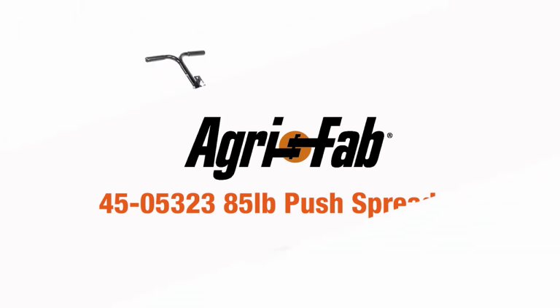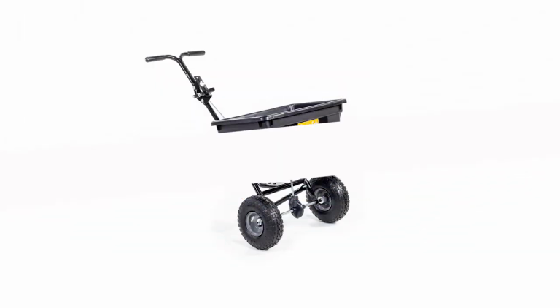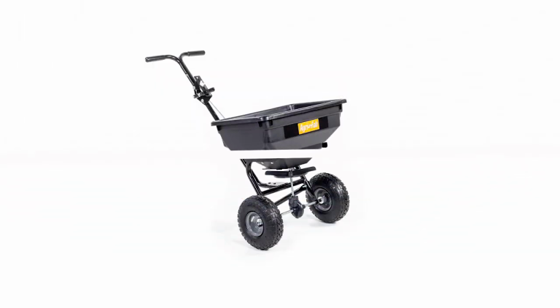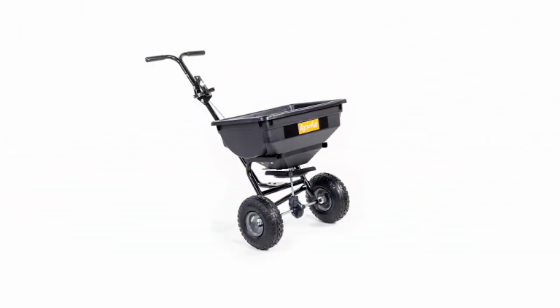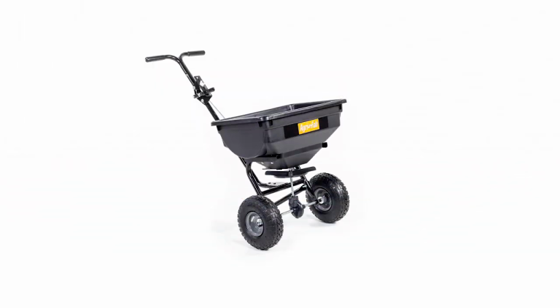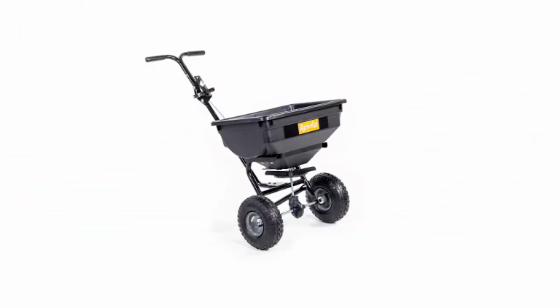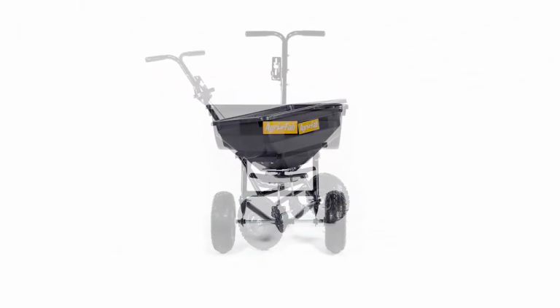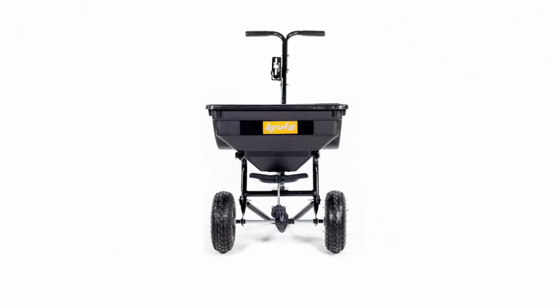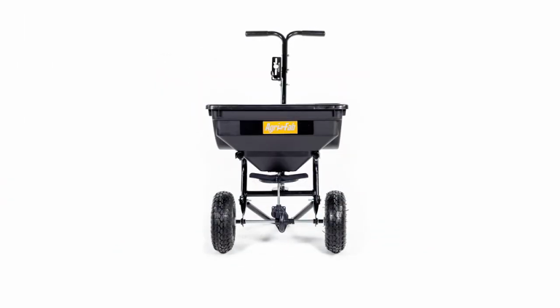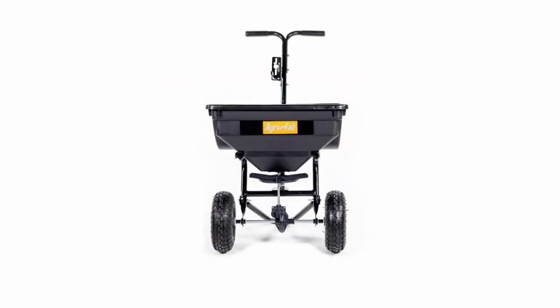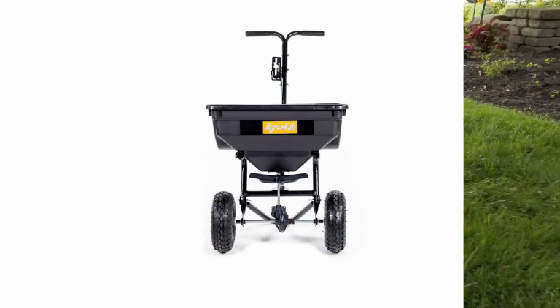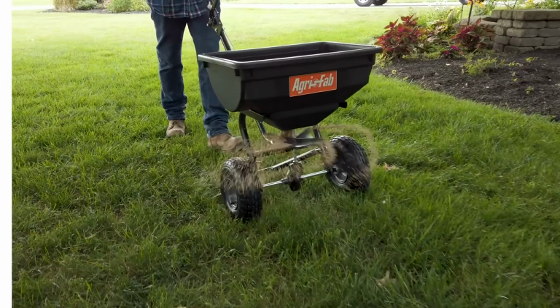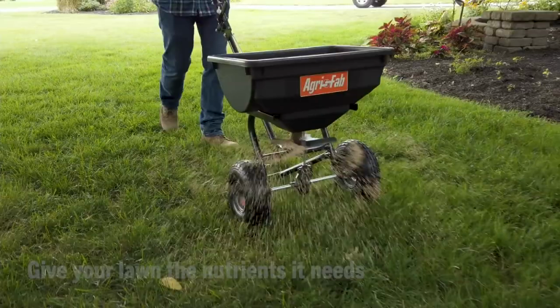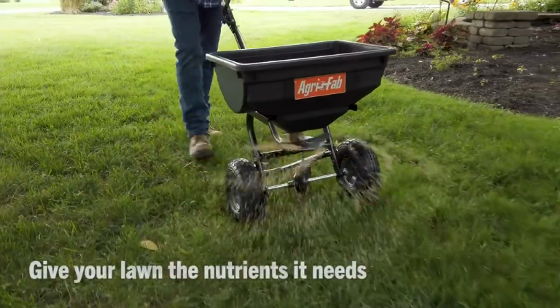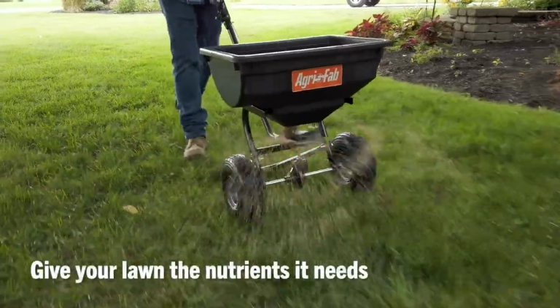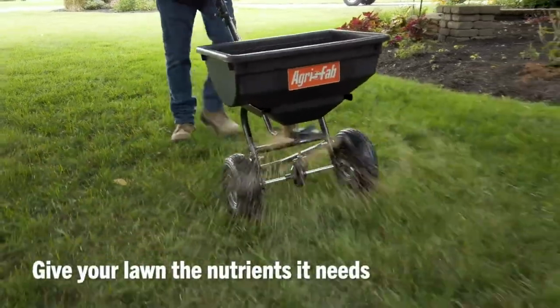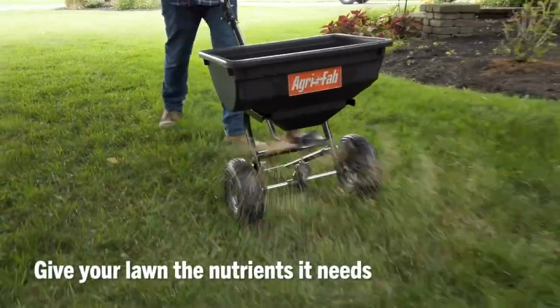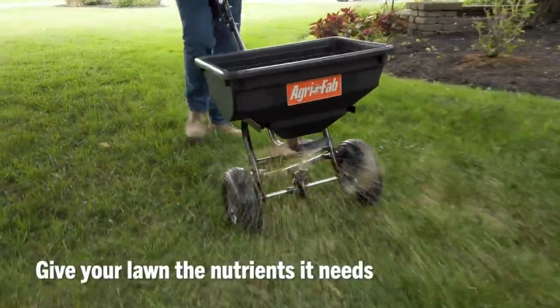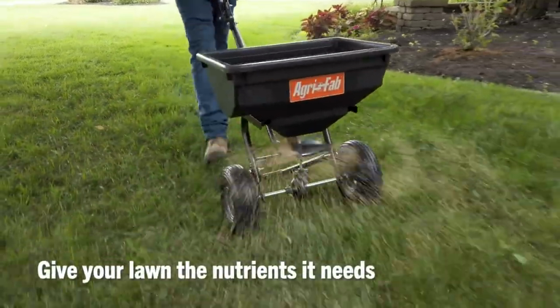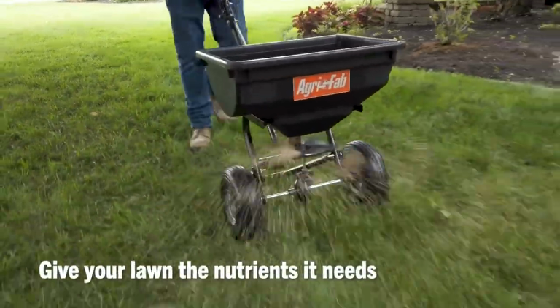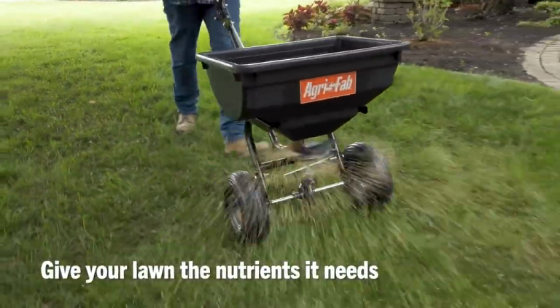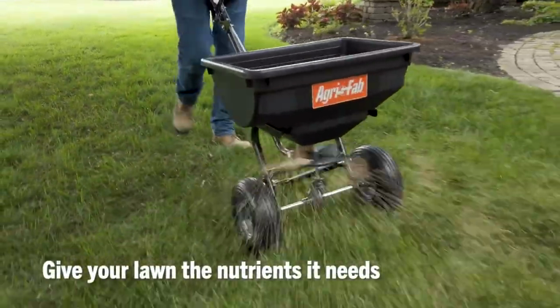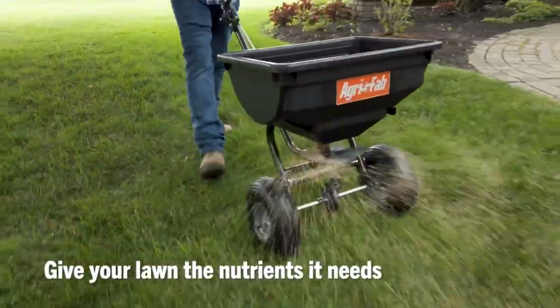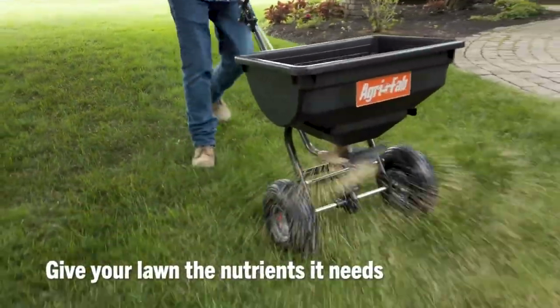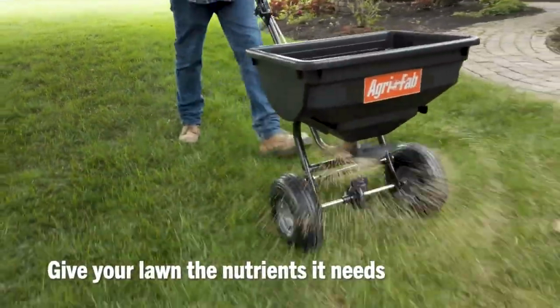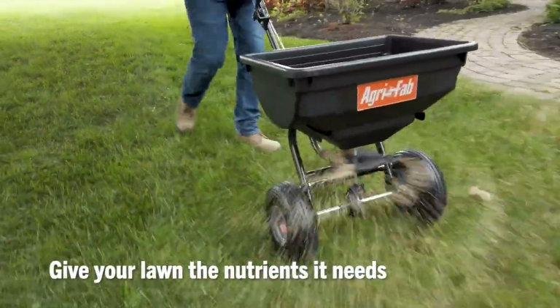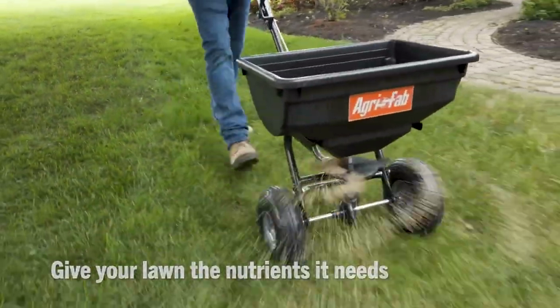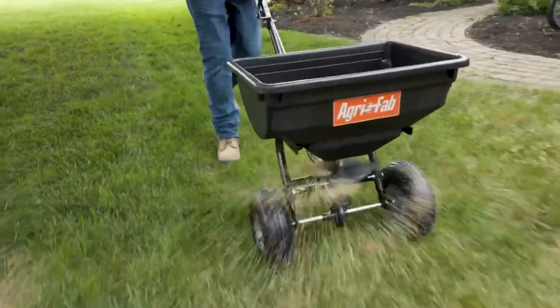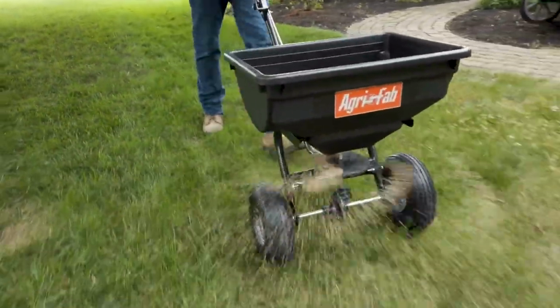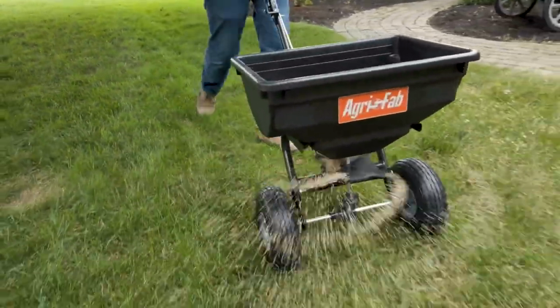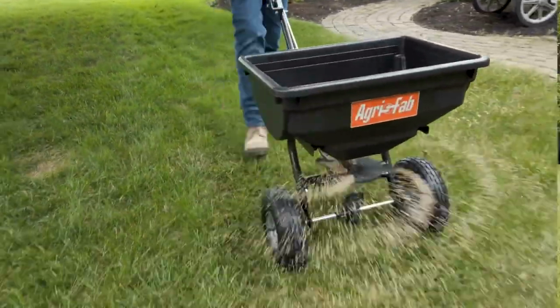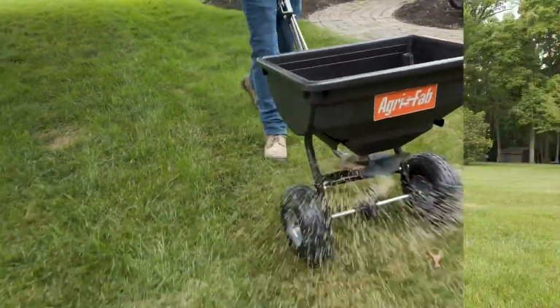AgriFab's 85-pound Push Broadcast Spreader is designed to fertilize your lawn with the nutrients it needs for growth, color, root strength, and overall health.